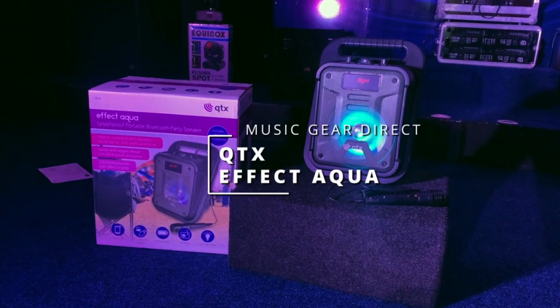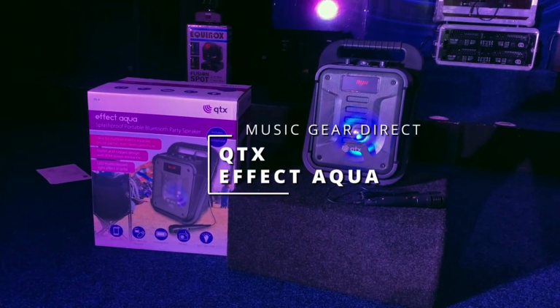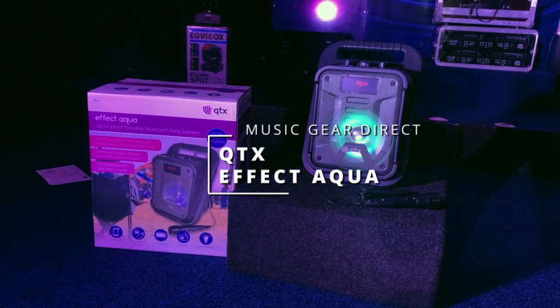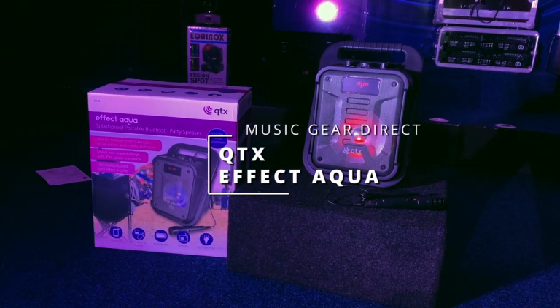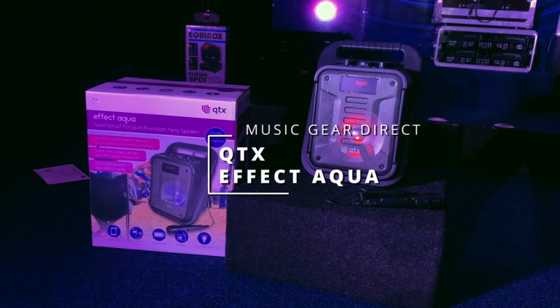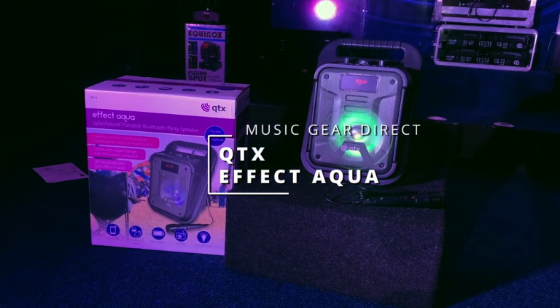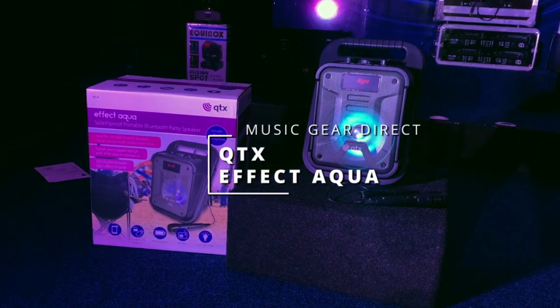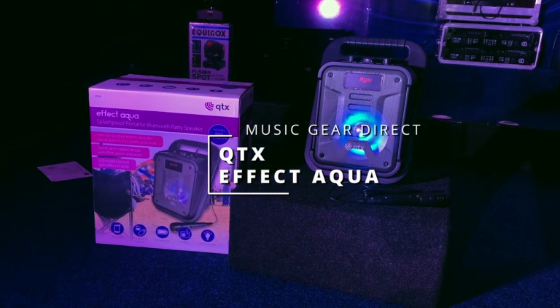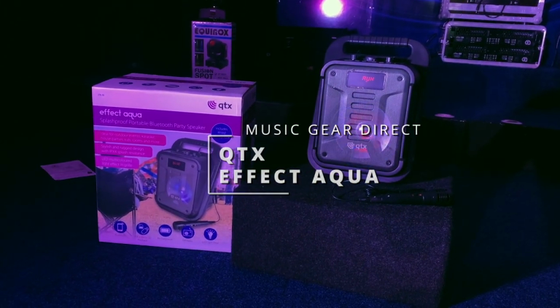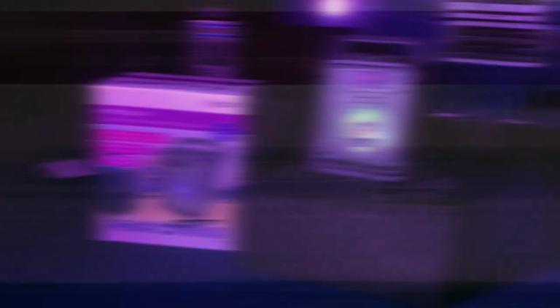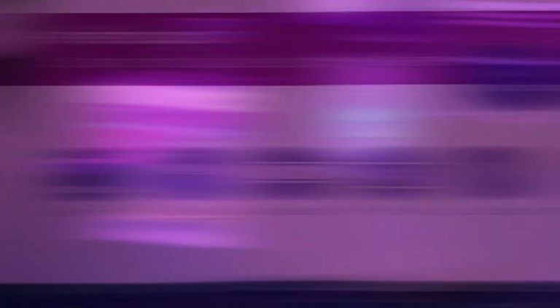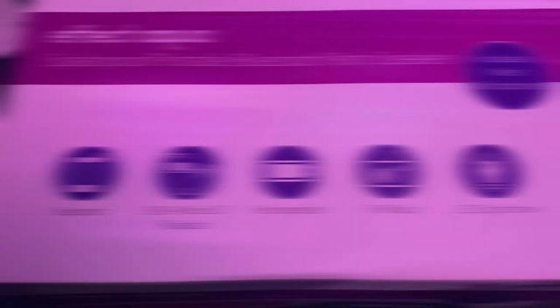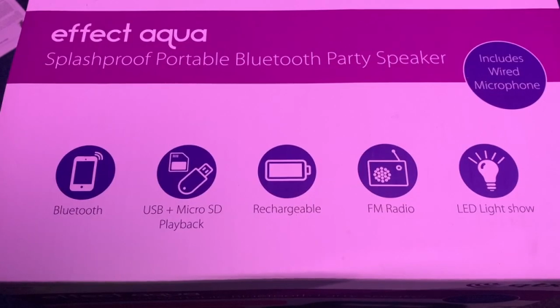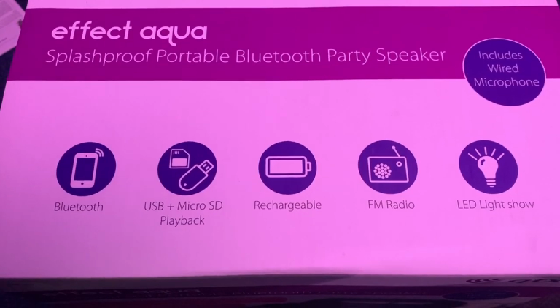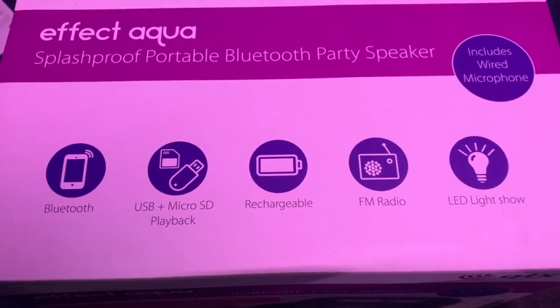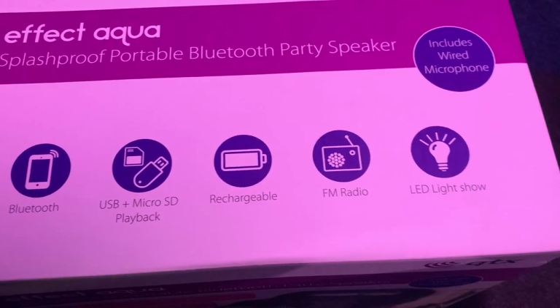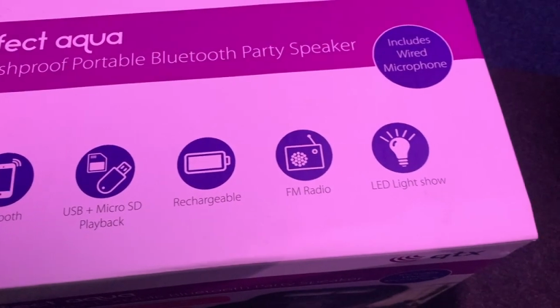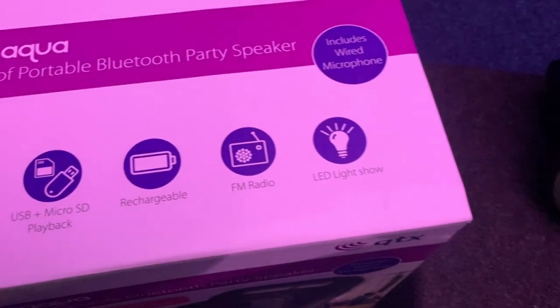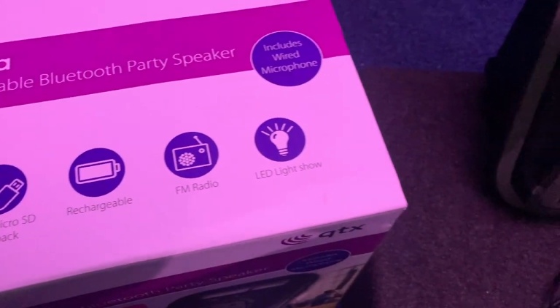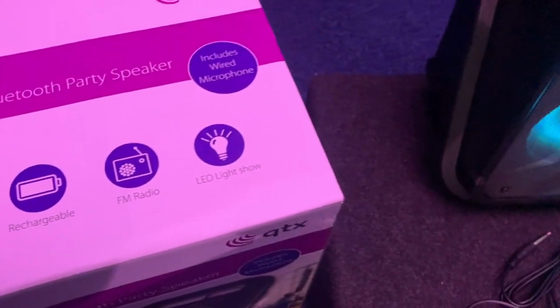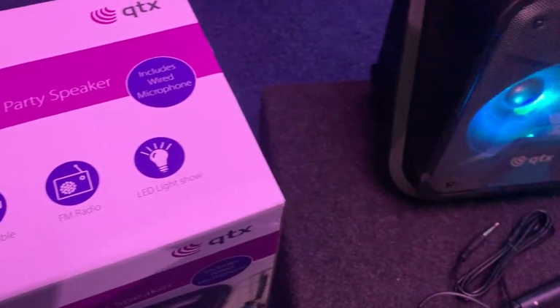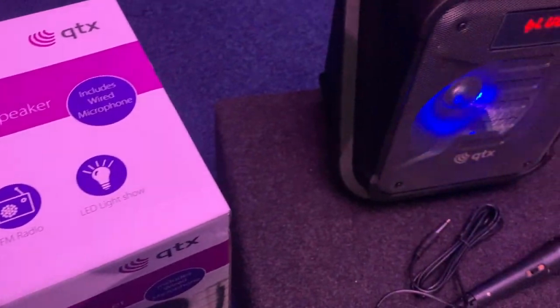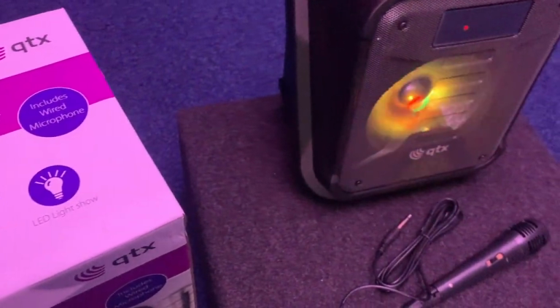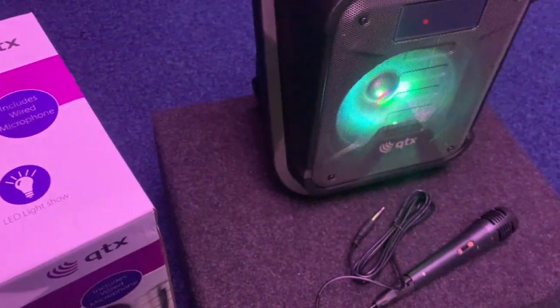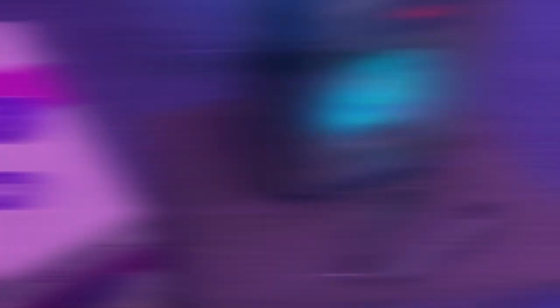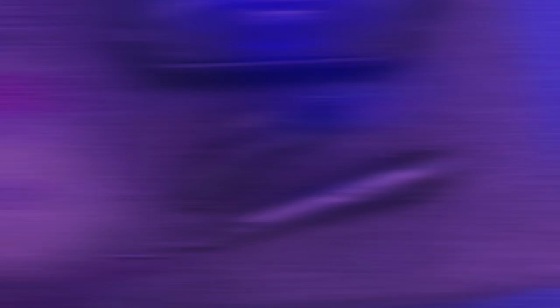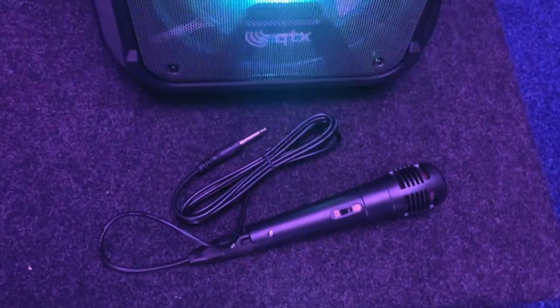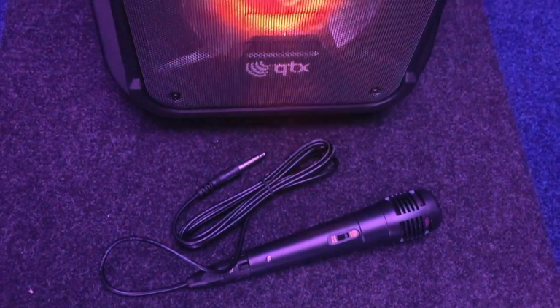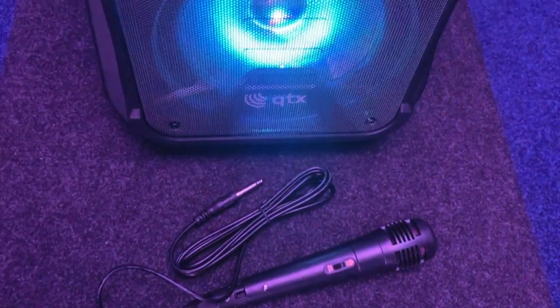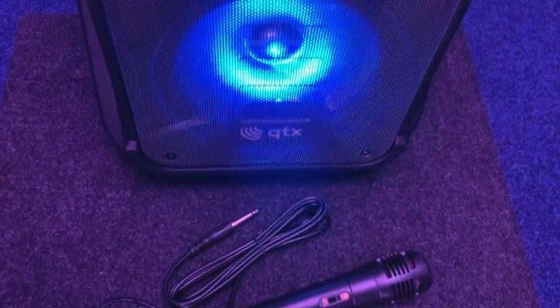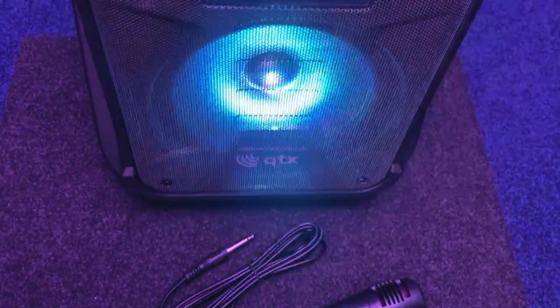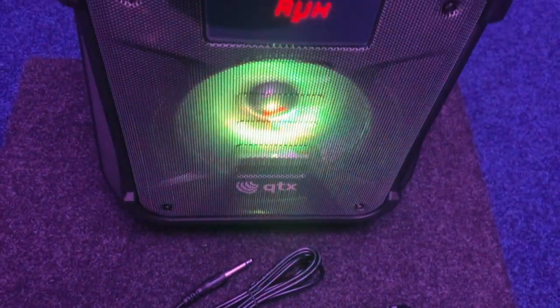It's the QTX Effect Aqua. Make waves with this splash resistant party speaker that has a fun LED light show. Simply connect the included microphone to showcase your talents and sing along to your favorite tracks.